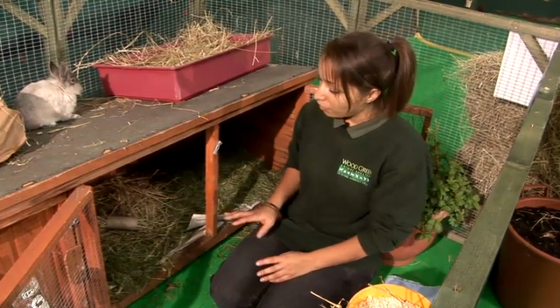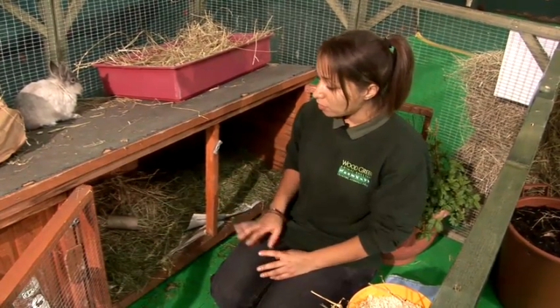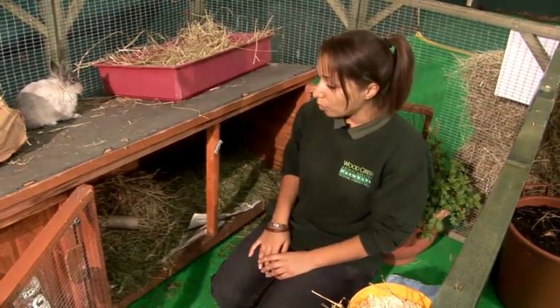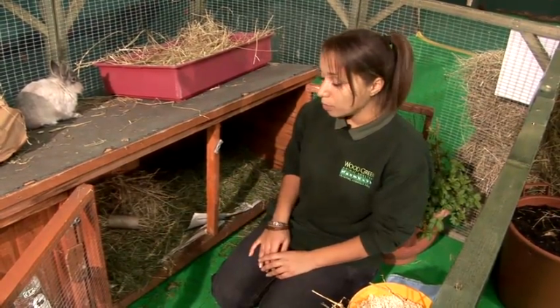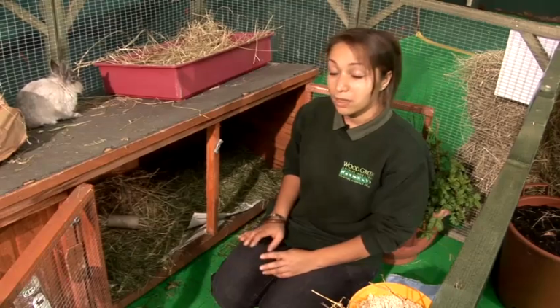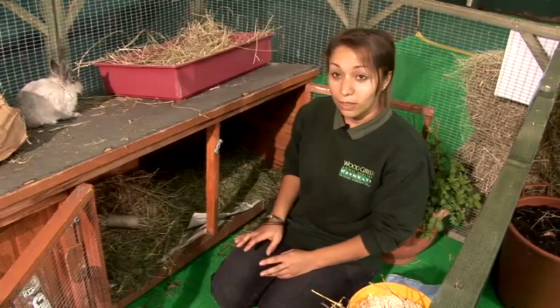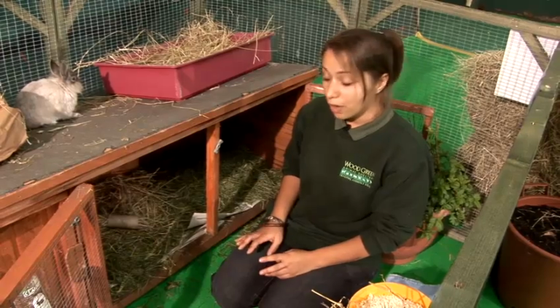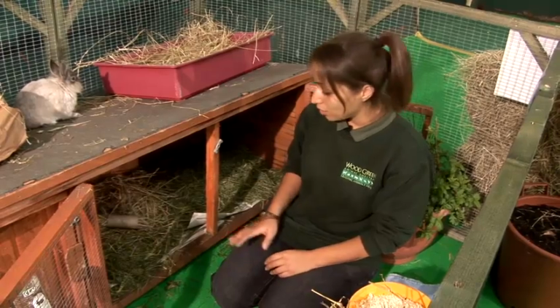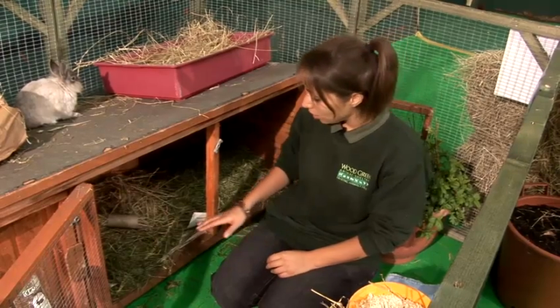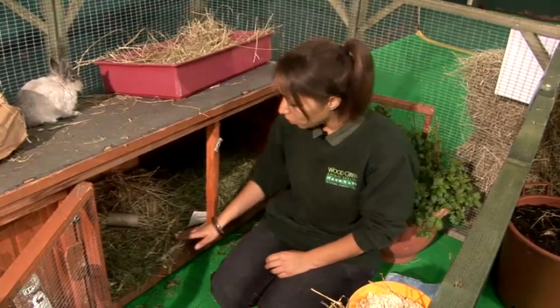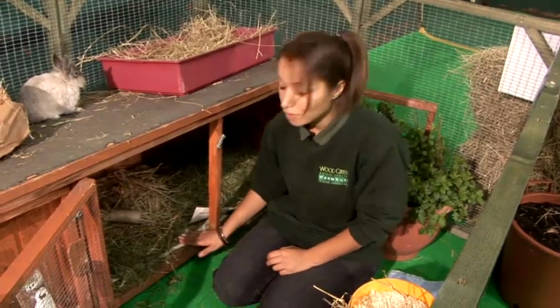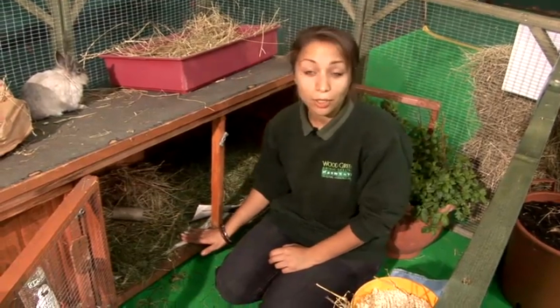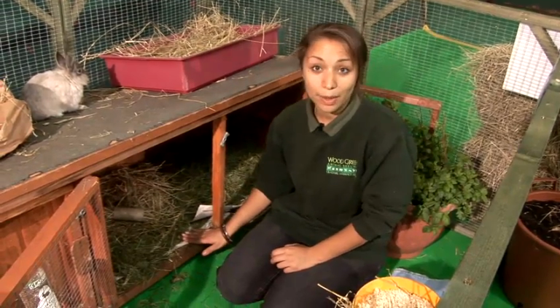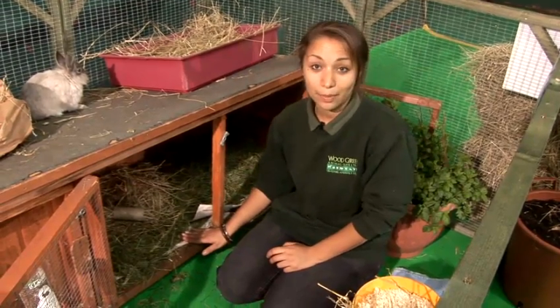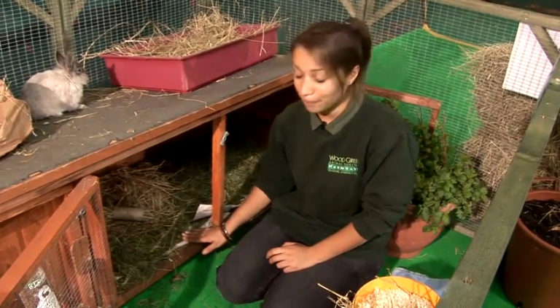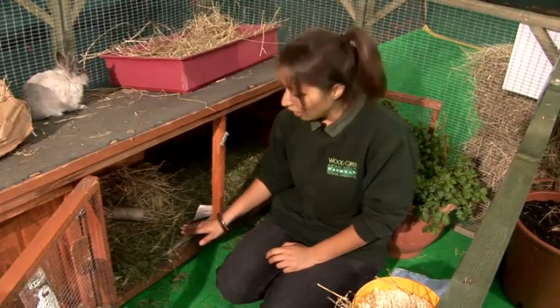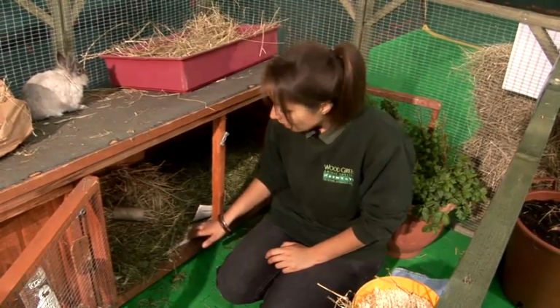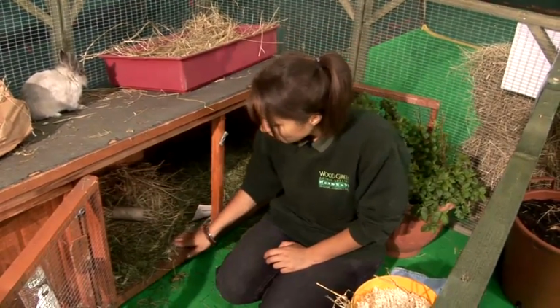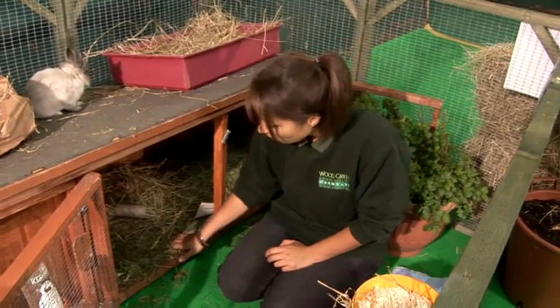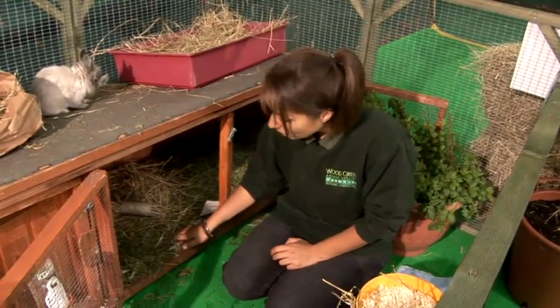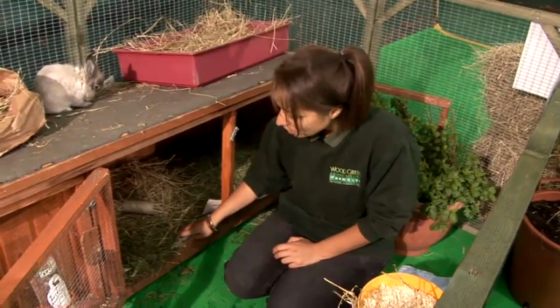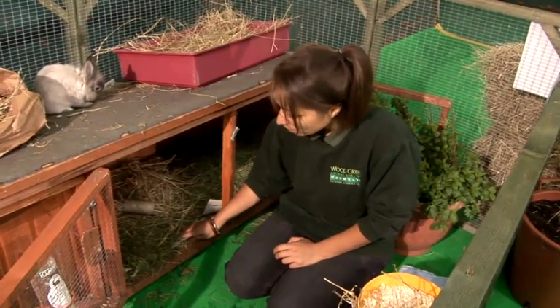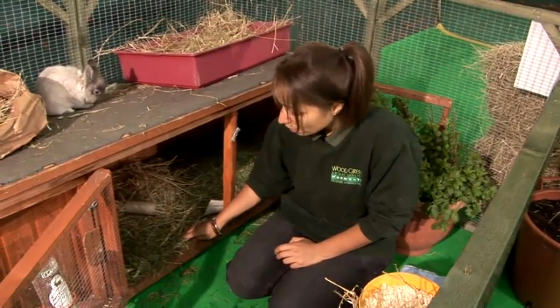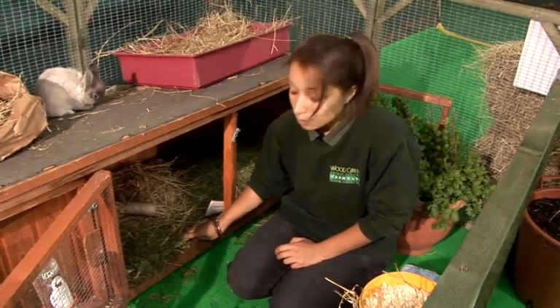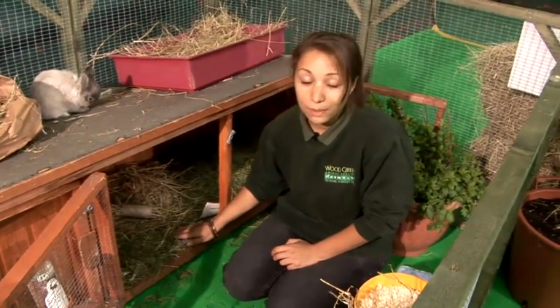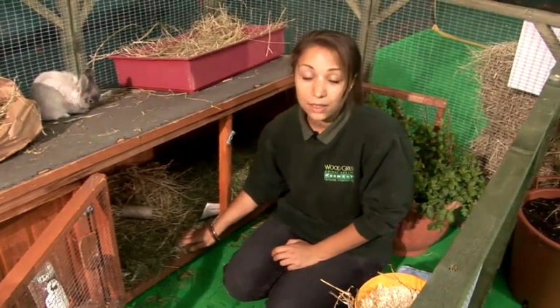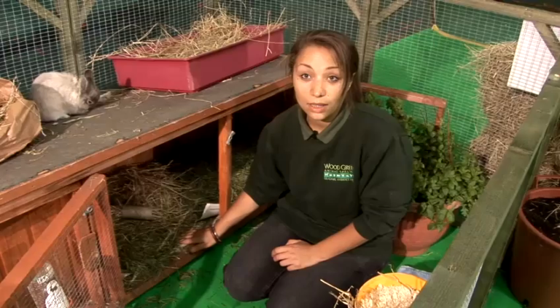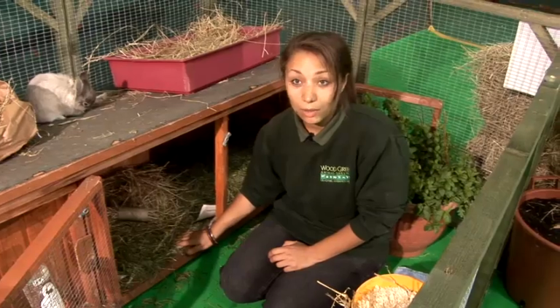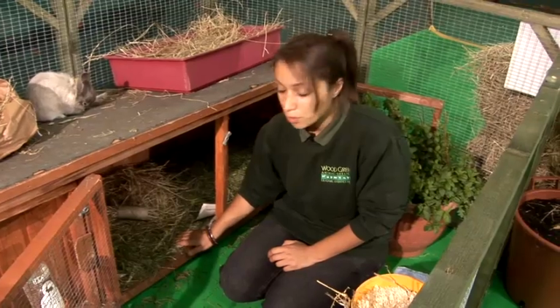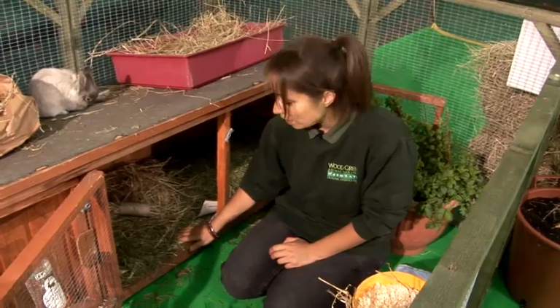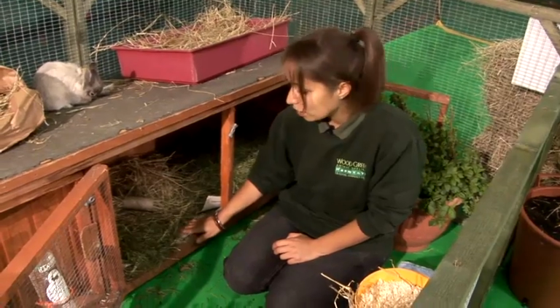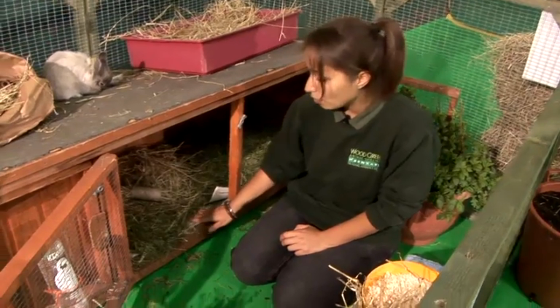First of all, when you want to line your hutch, use newspaper. That will just line it — a nice thick layer of it will keep it so they can absorb any of the urine.